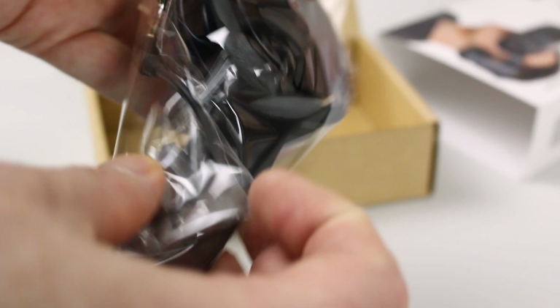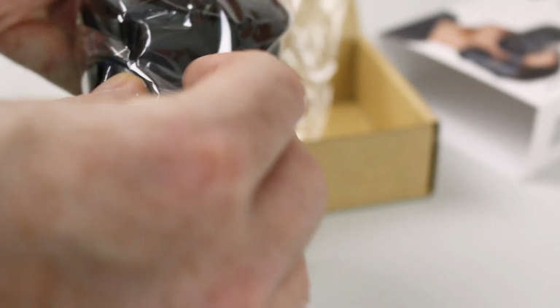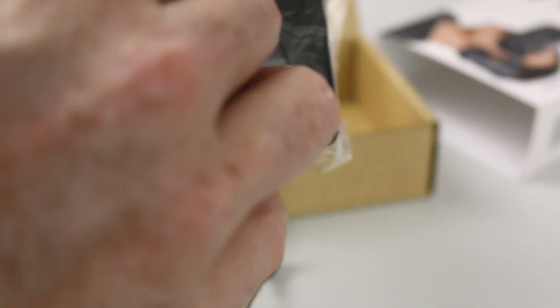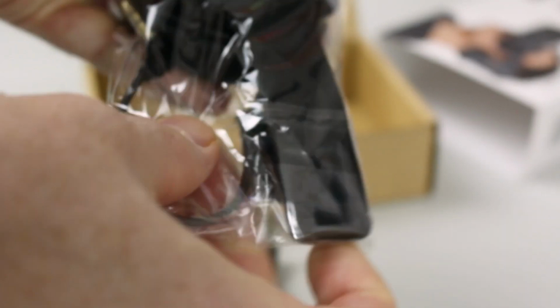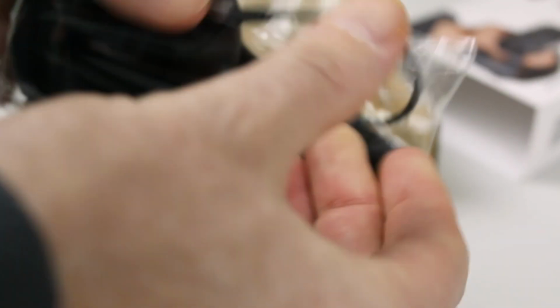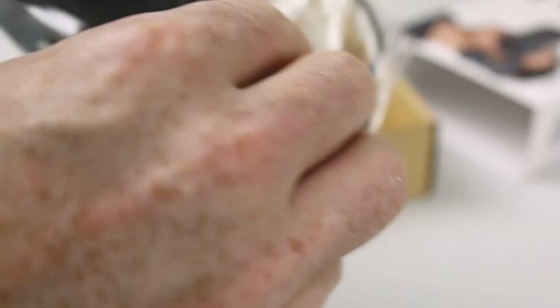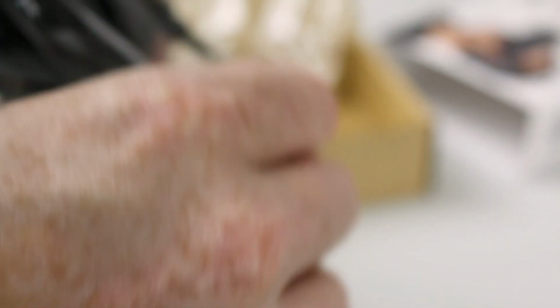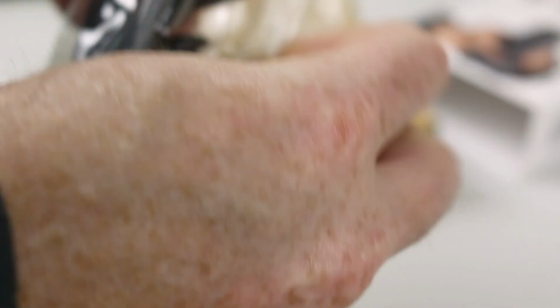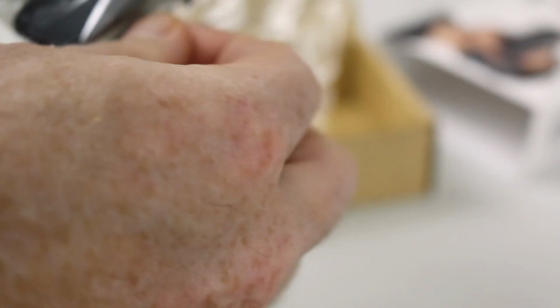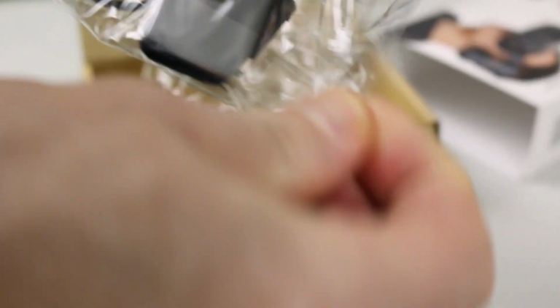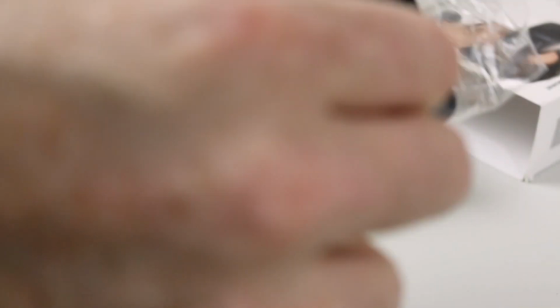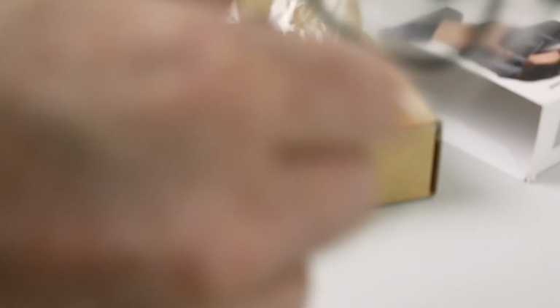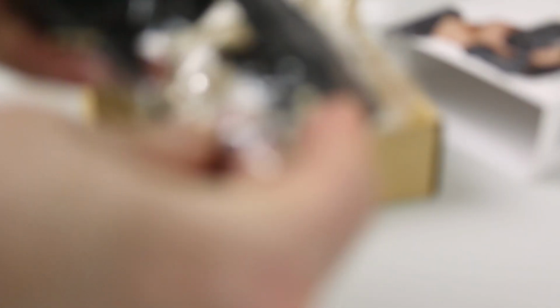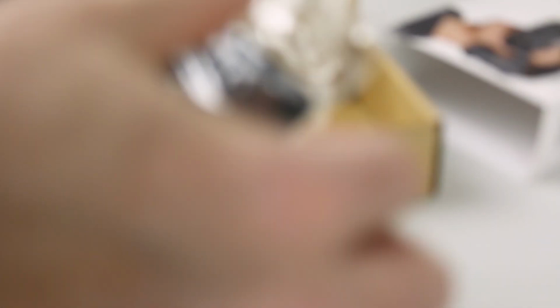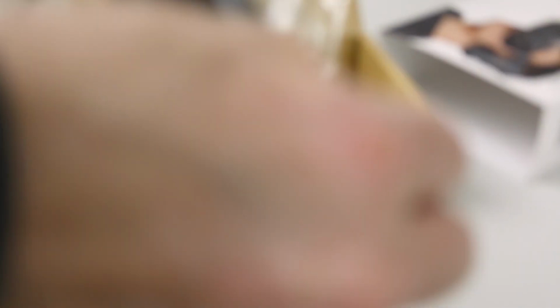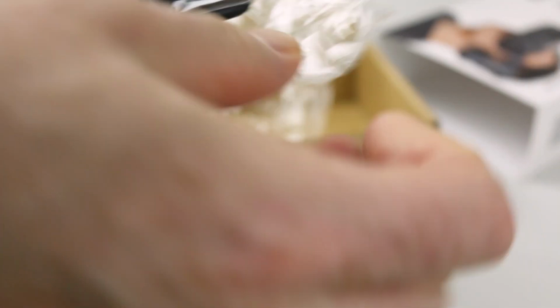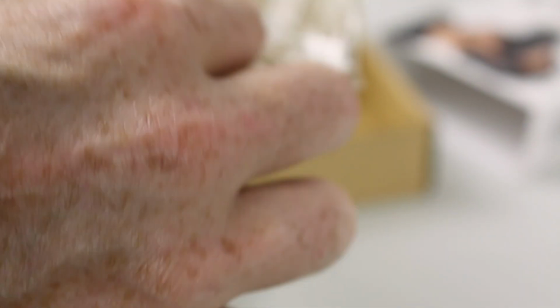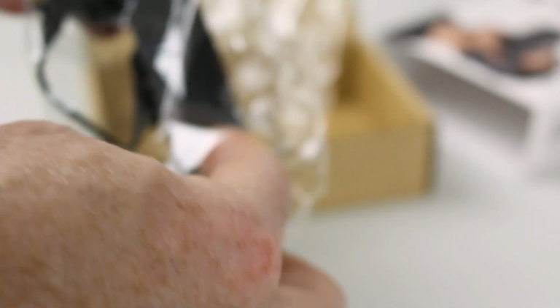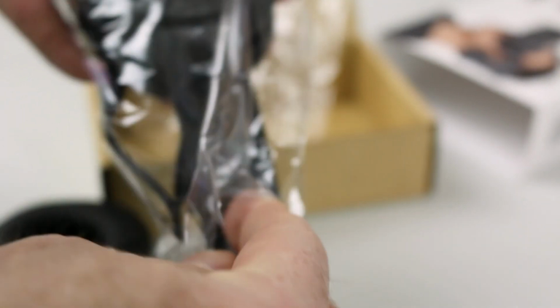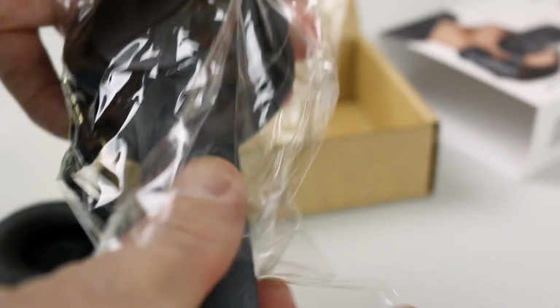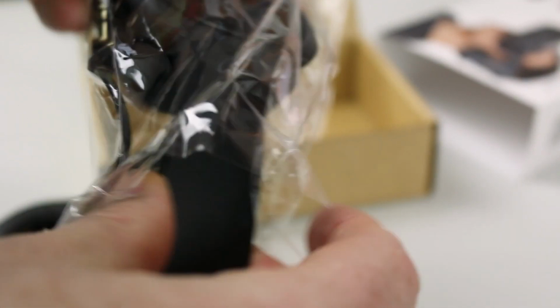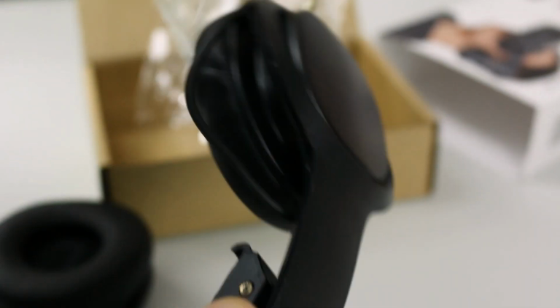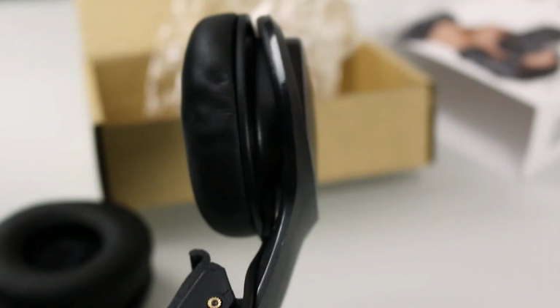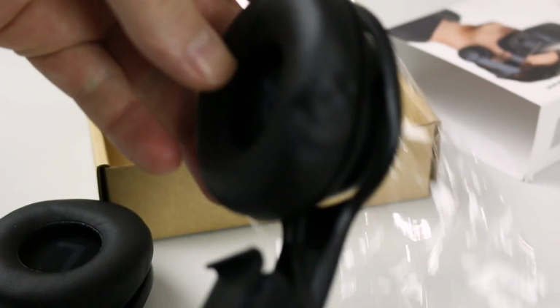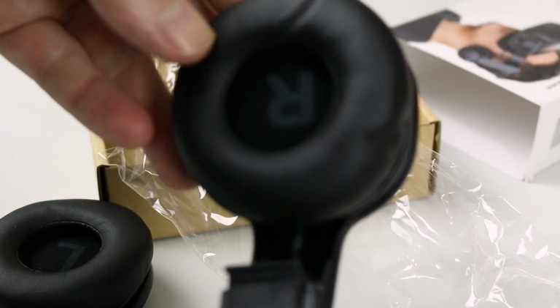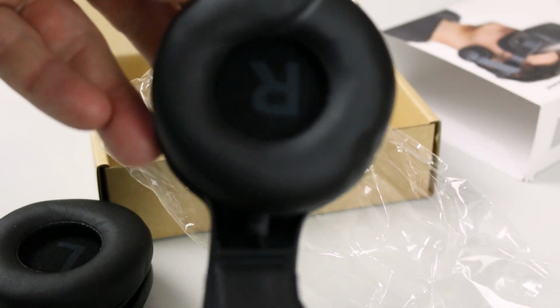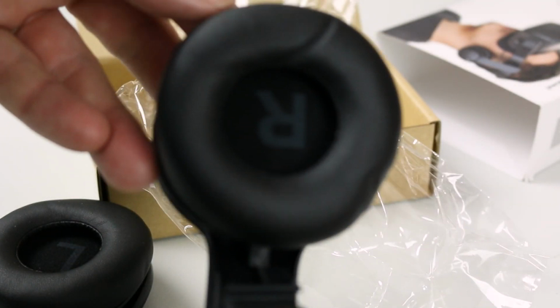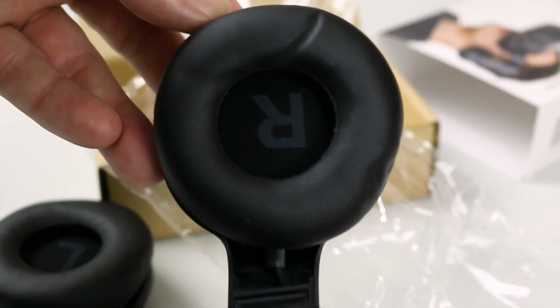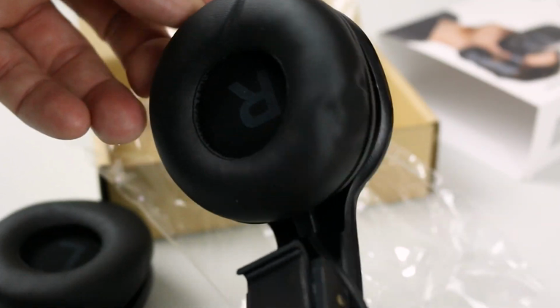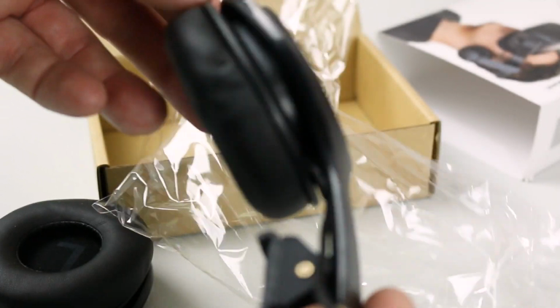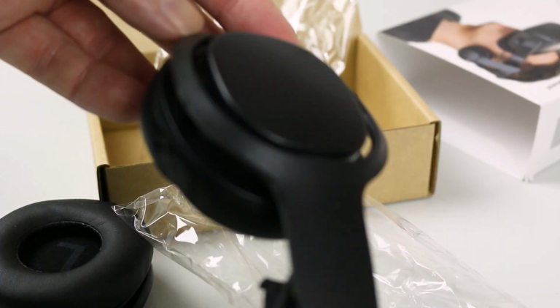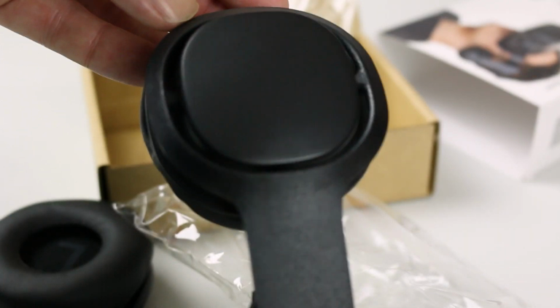When they're adjusted correctly, you basically lose track of the fact that you have a headset on. You don't notice that the sound is being piped into your ears — it just comes in like the natural world around you would, which is really cool.